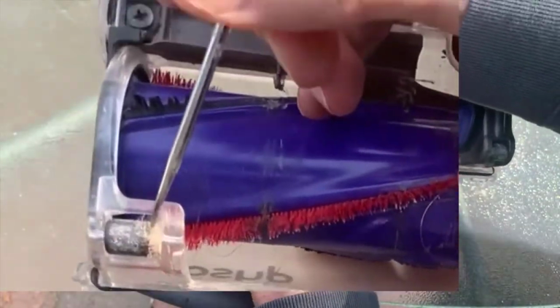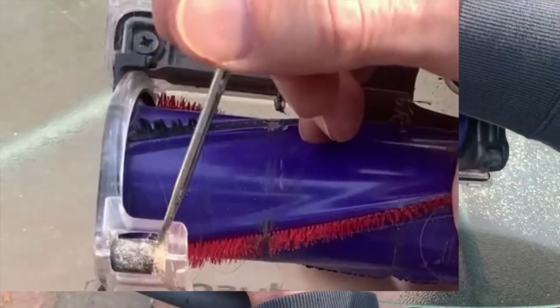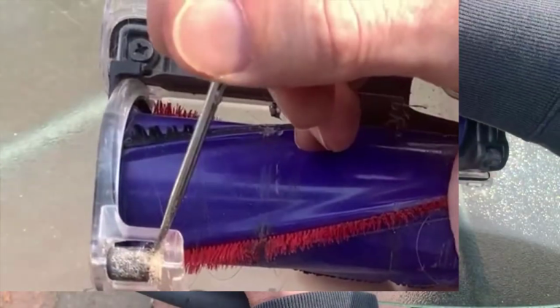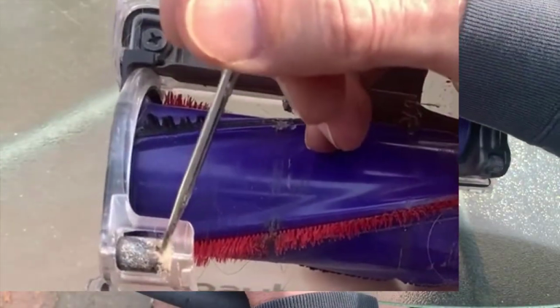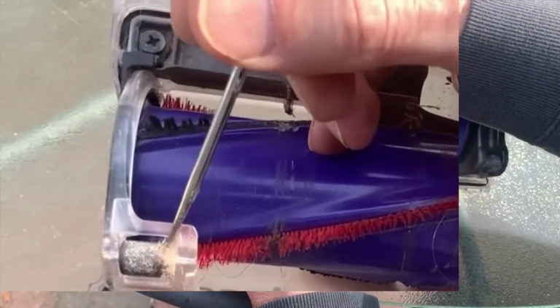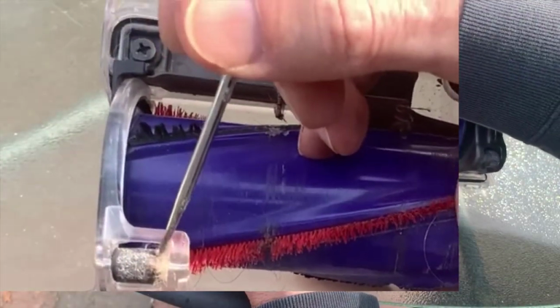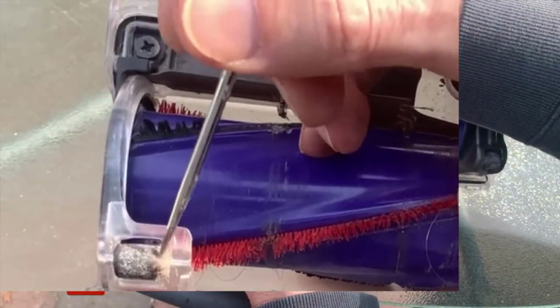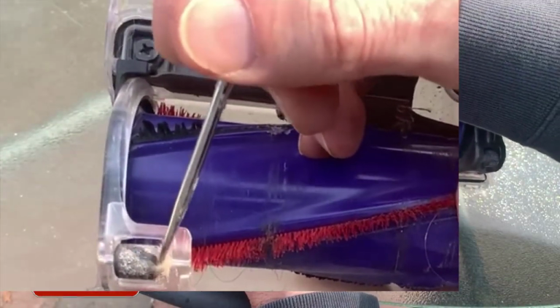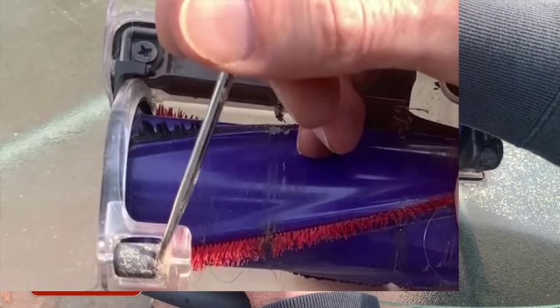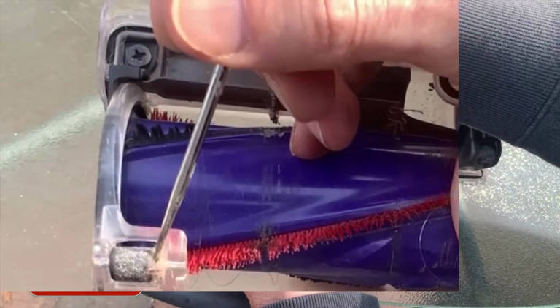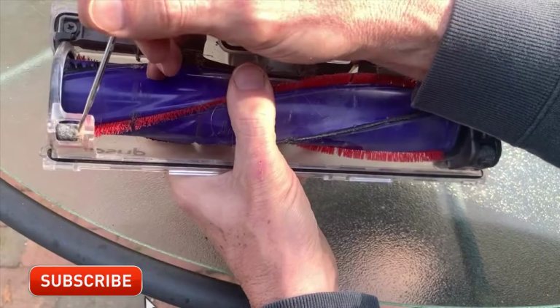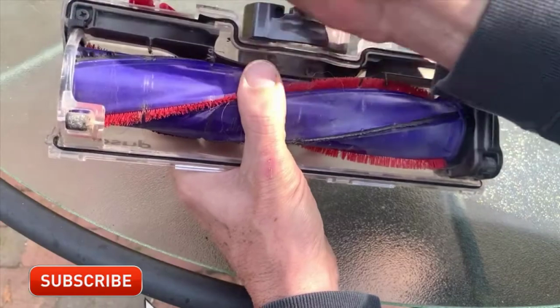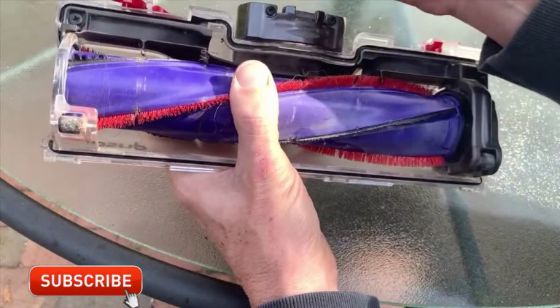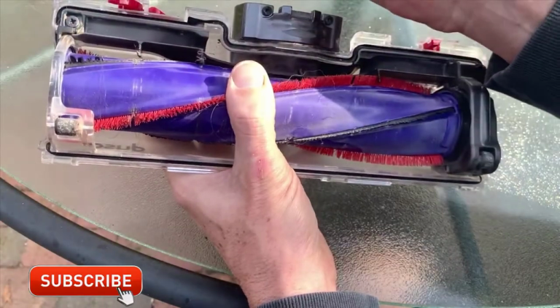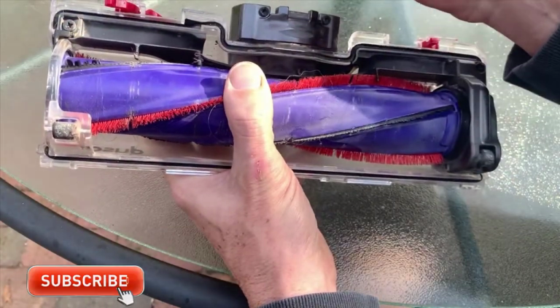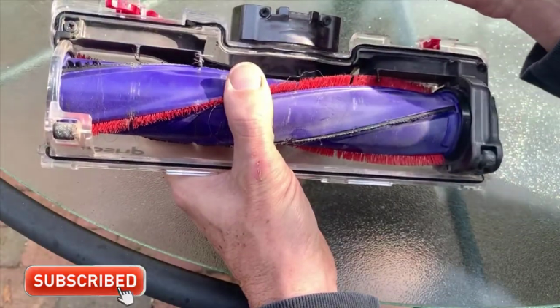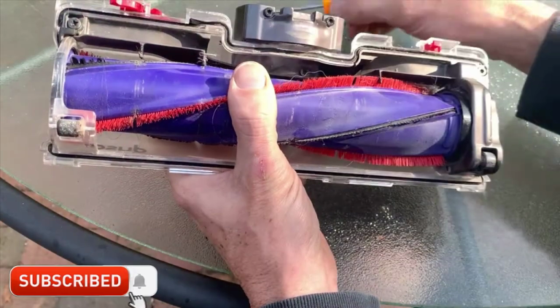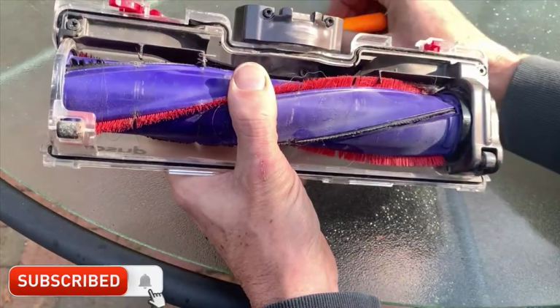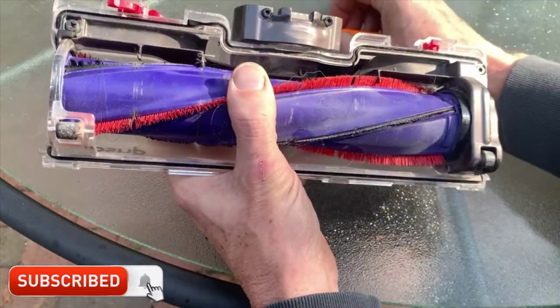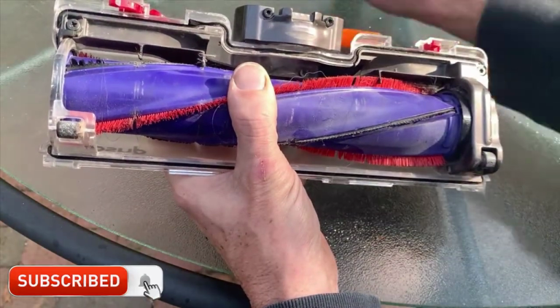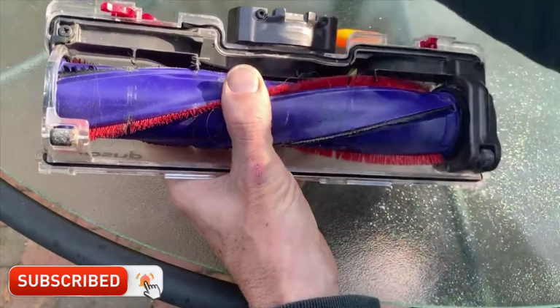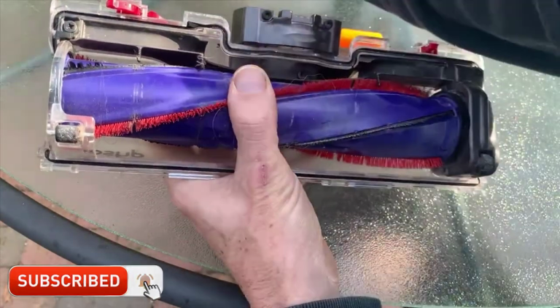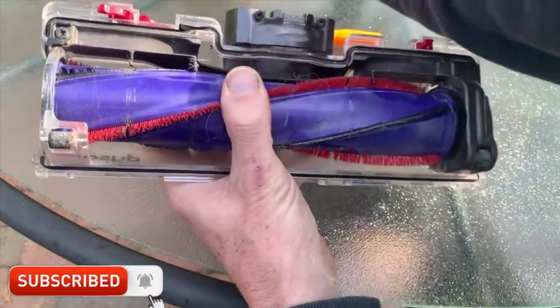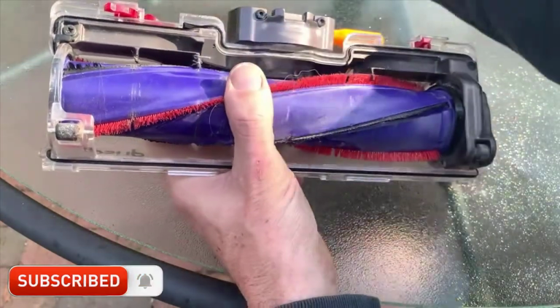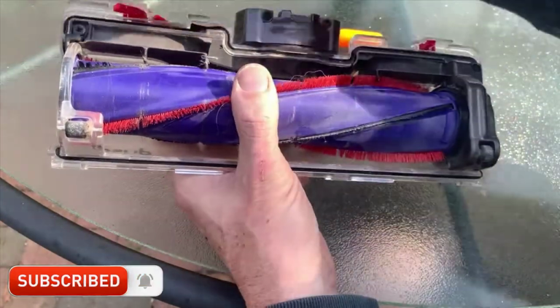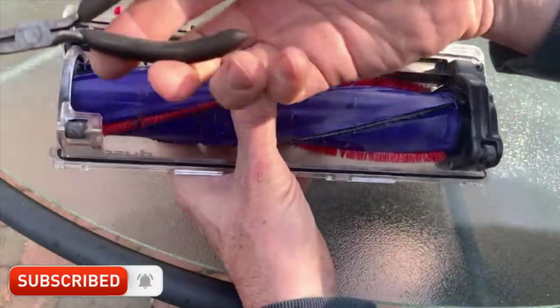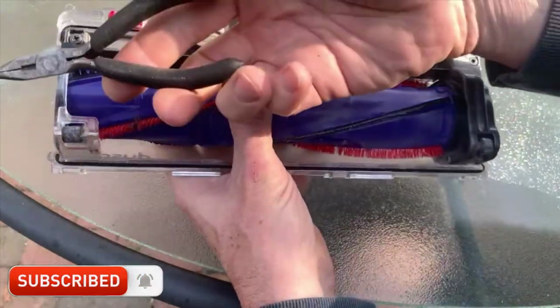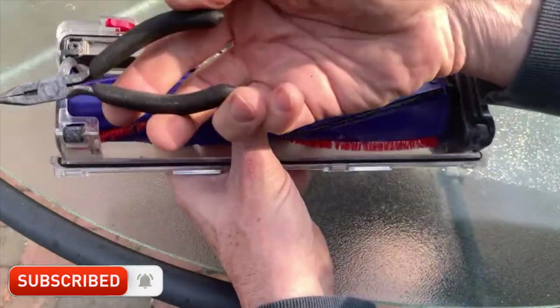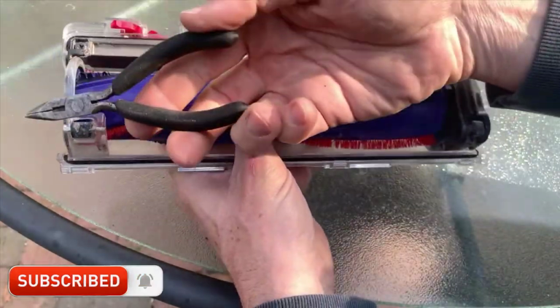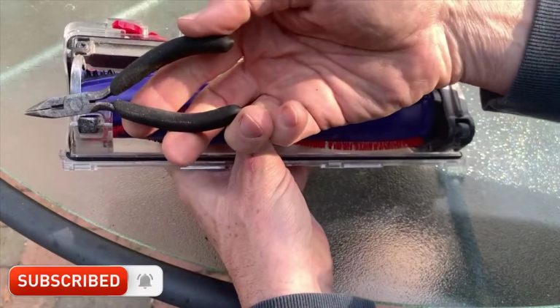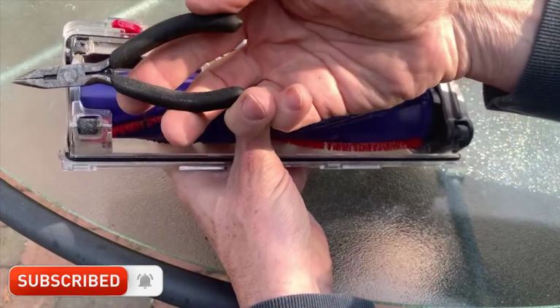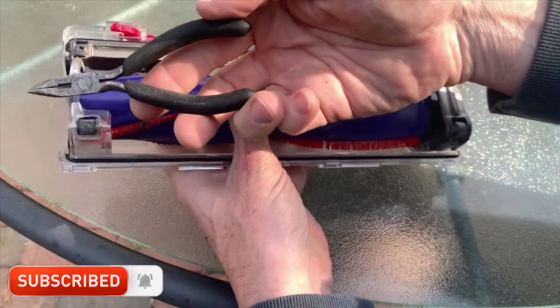I looked all over, I couldn't find a simple way to do this, so I came up with a simple way and I want to share it with you here. It's a pretty easy trick.